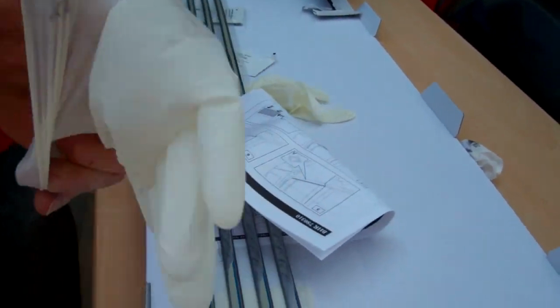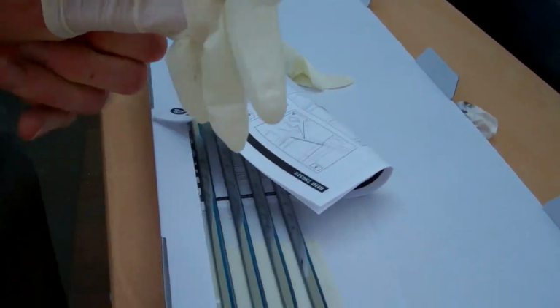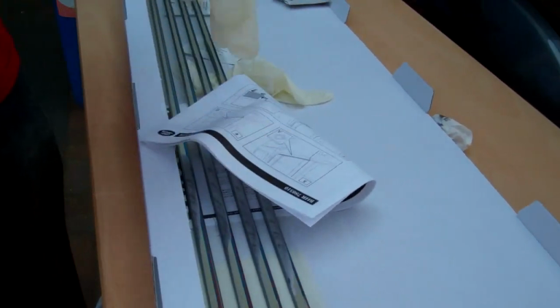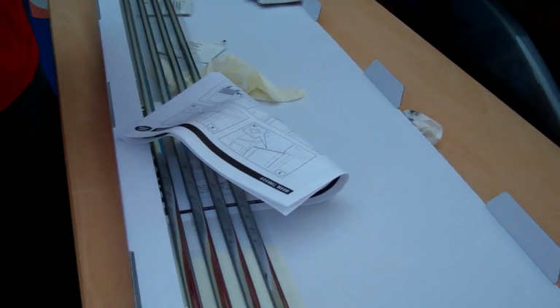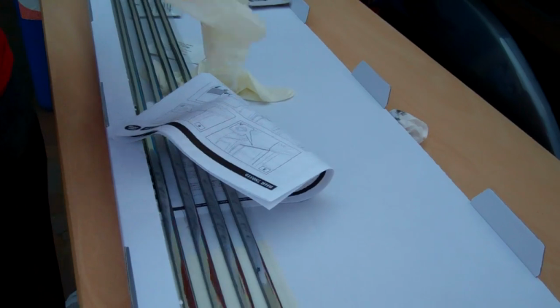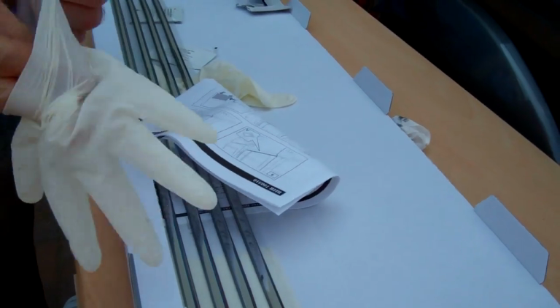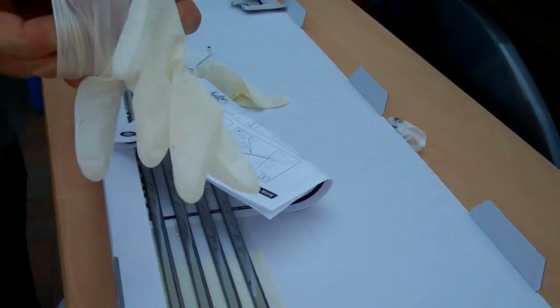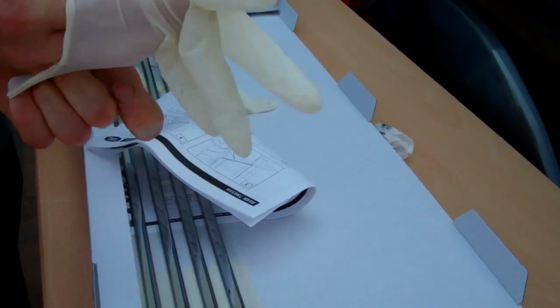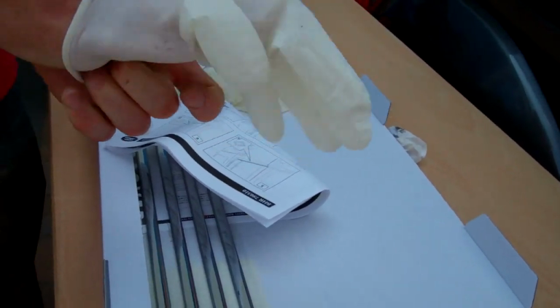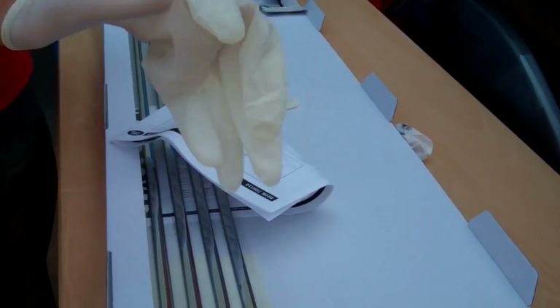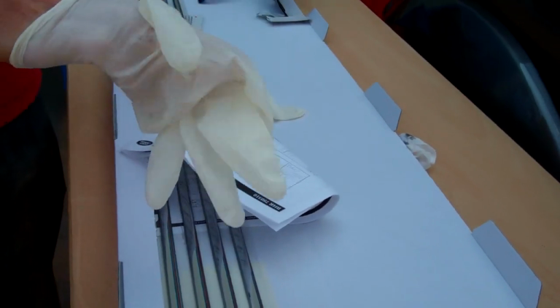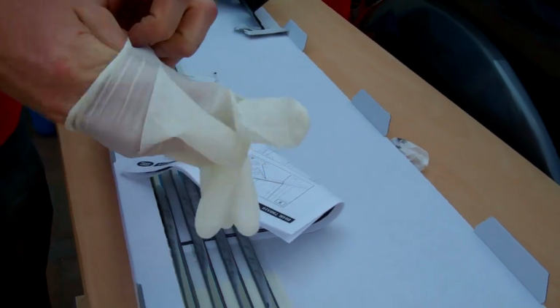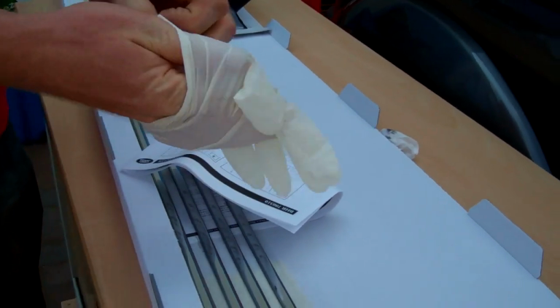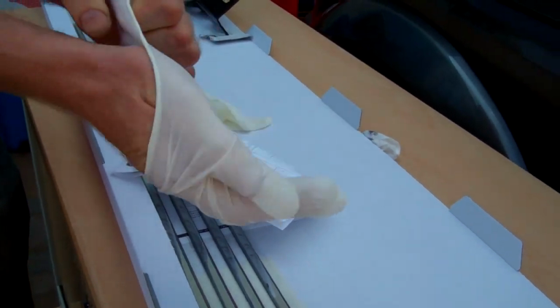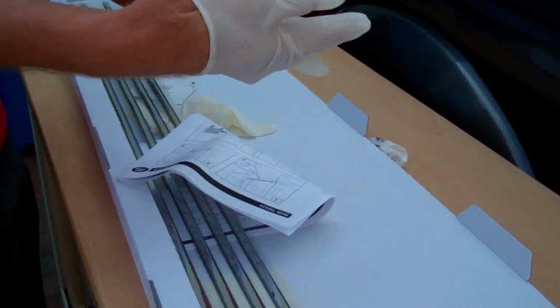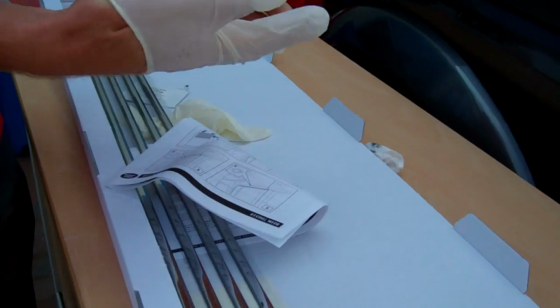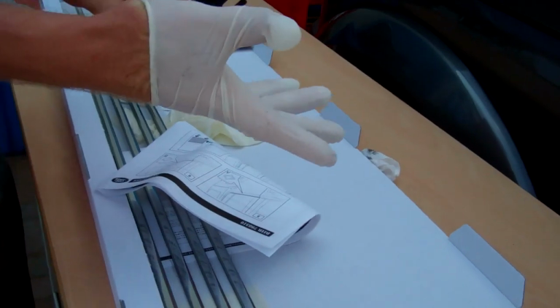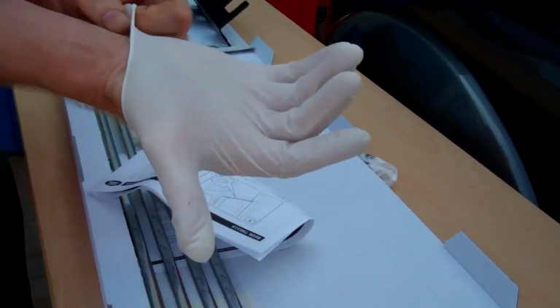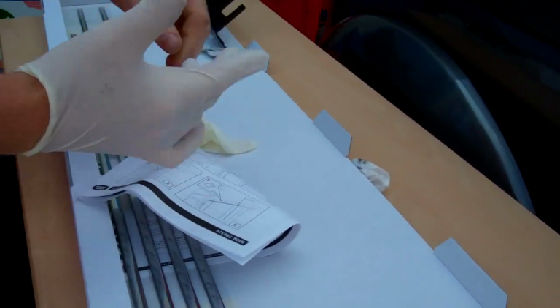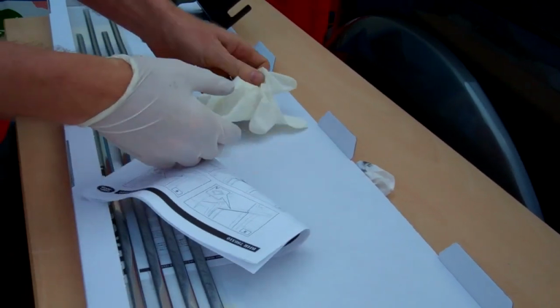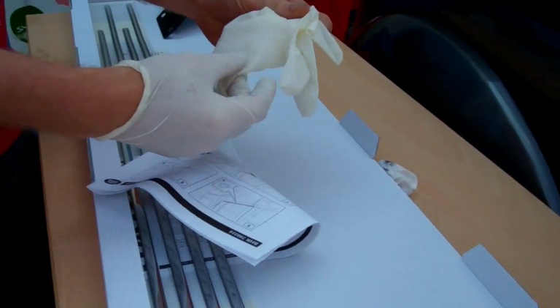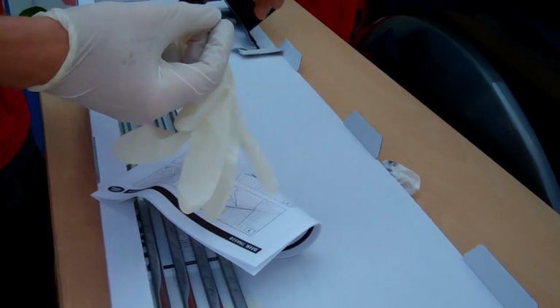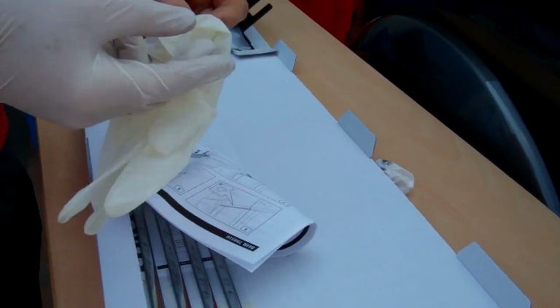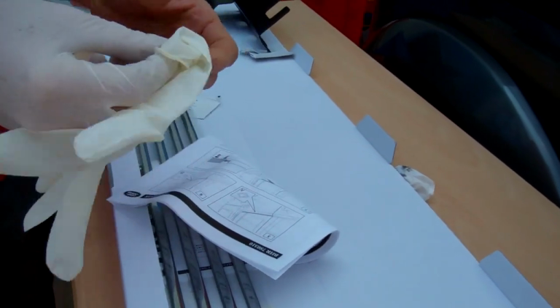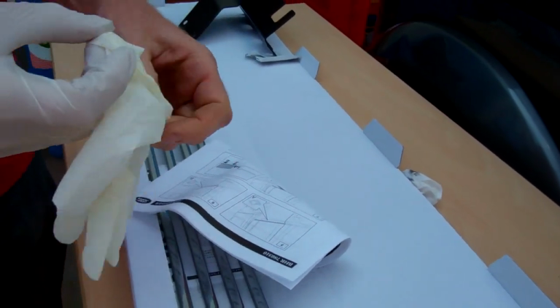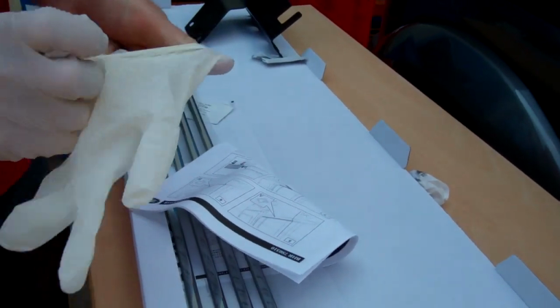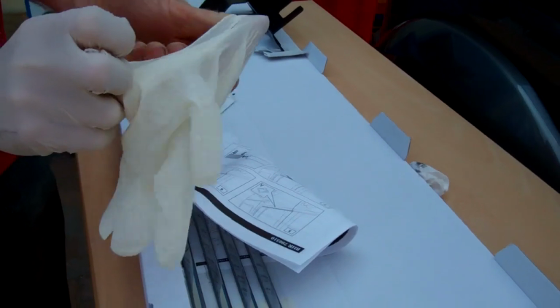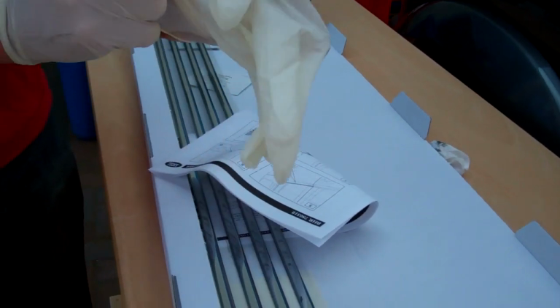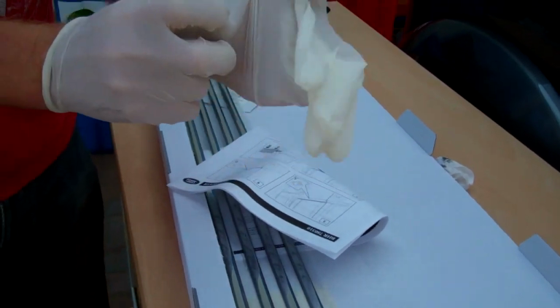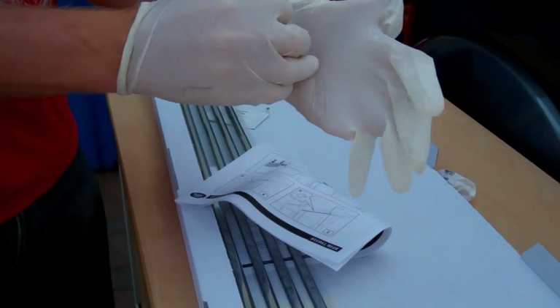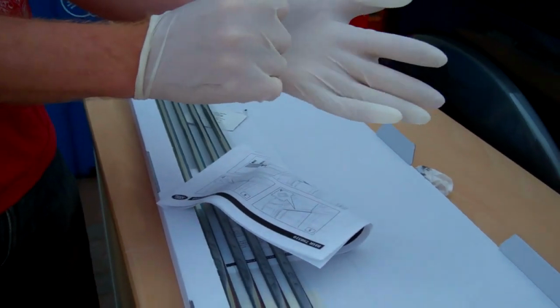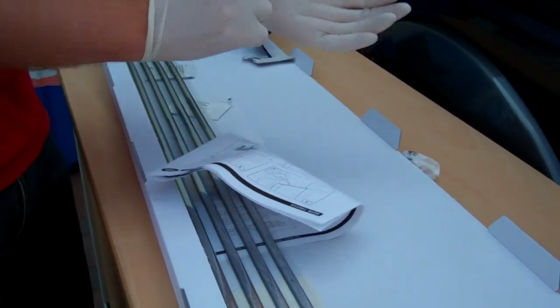What I'm going to do is put a pair of gloves on for this because the adhesion promoter is pretty vile stuff. Sticking on to rubber can be problematic, so by using the adhesion promoter it makes it a little bit better.